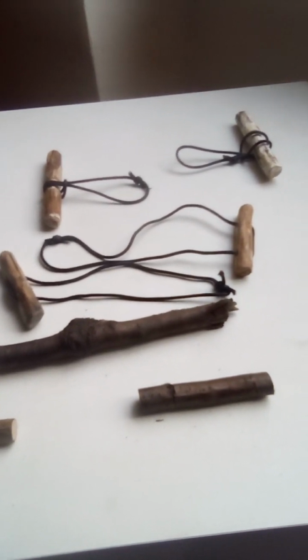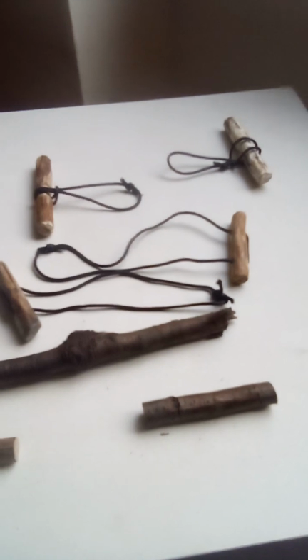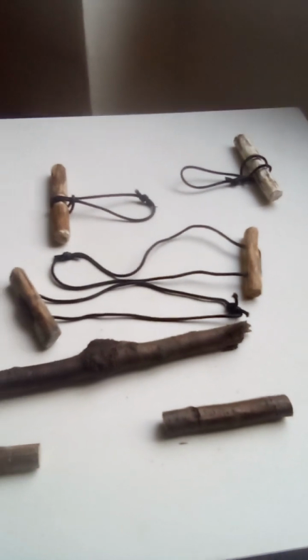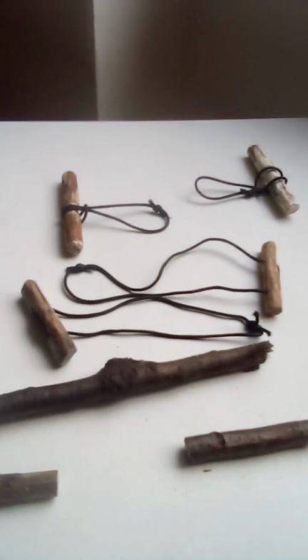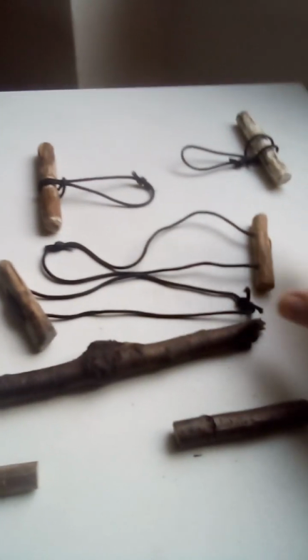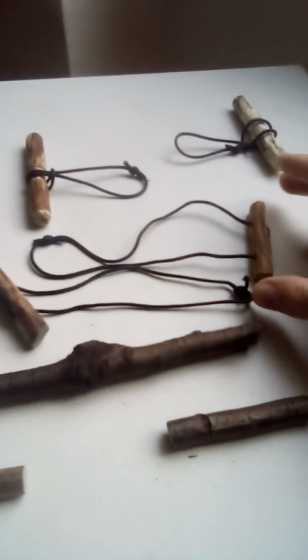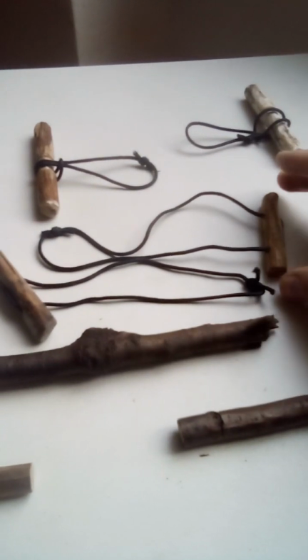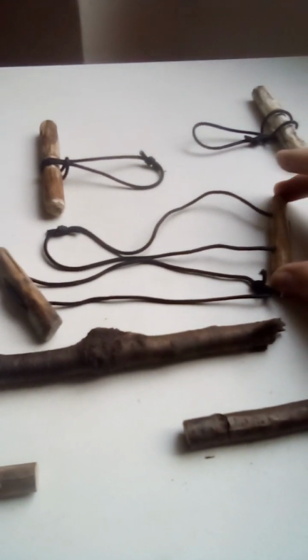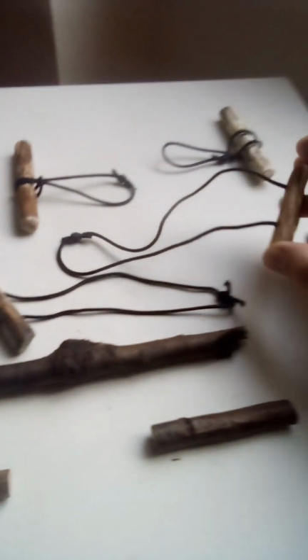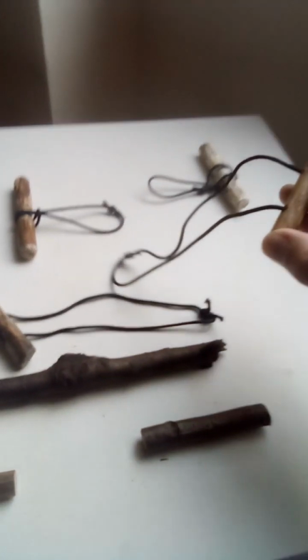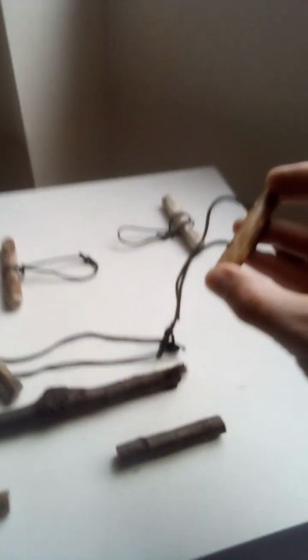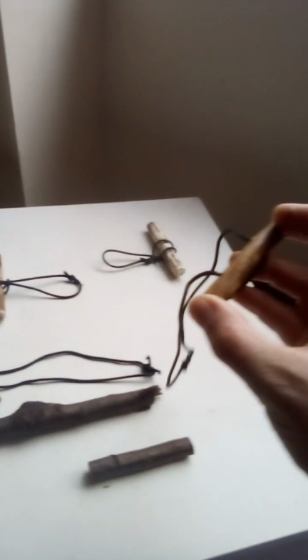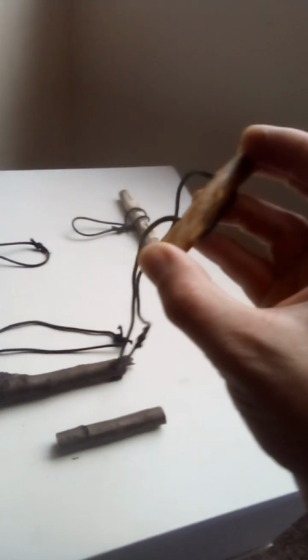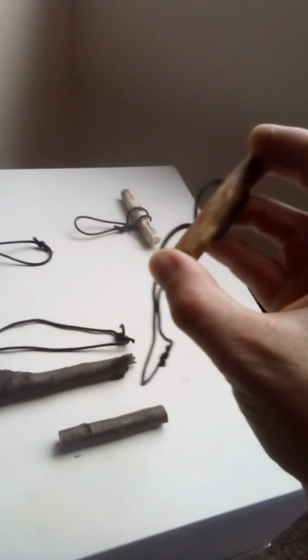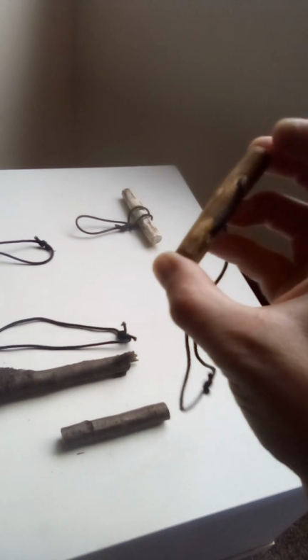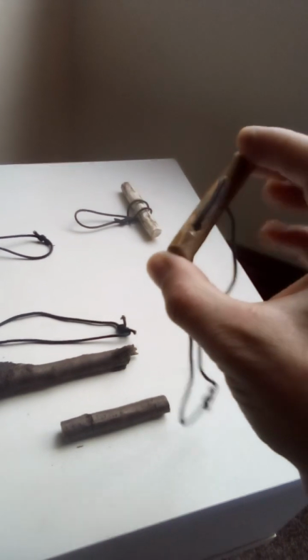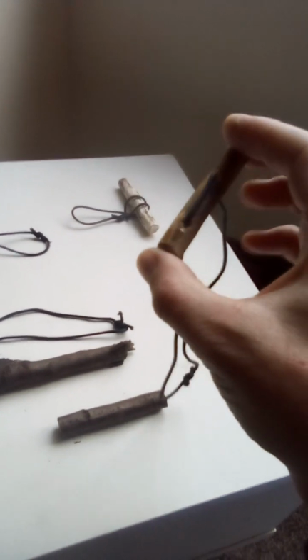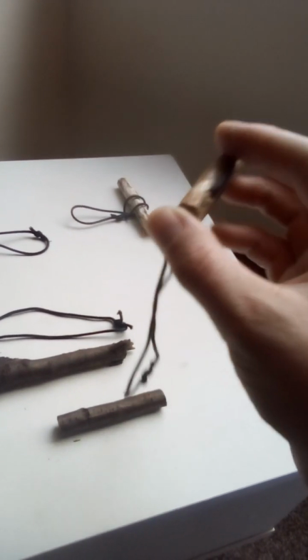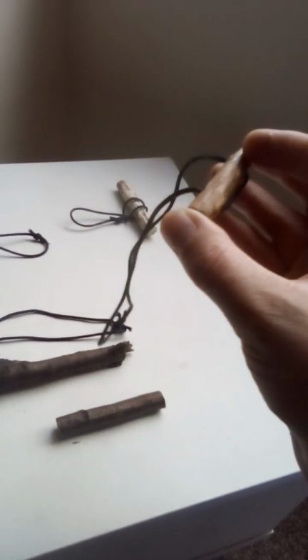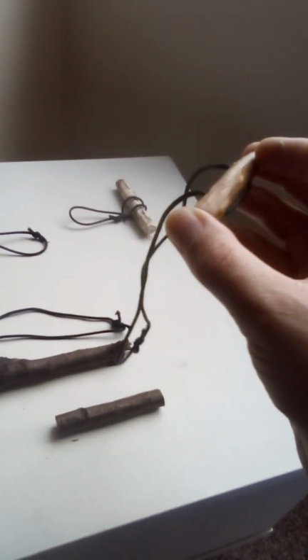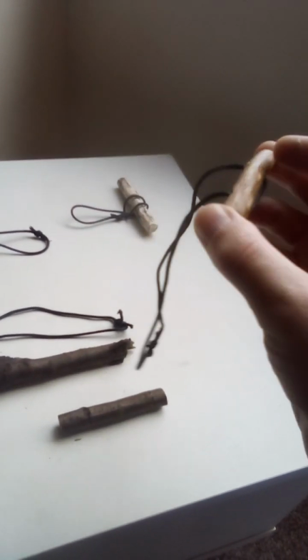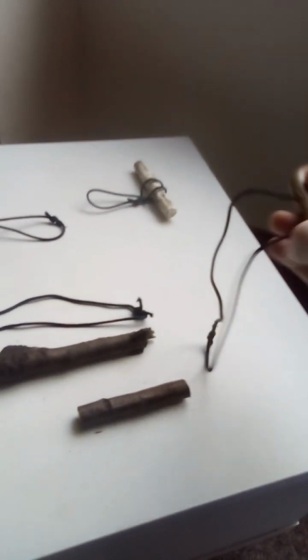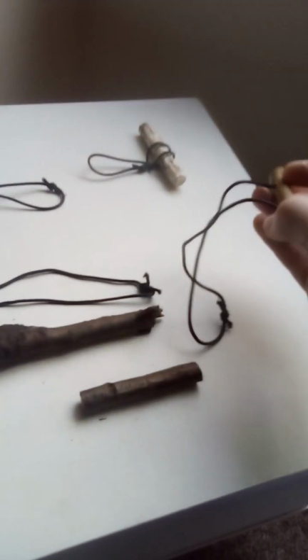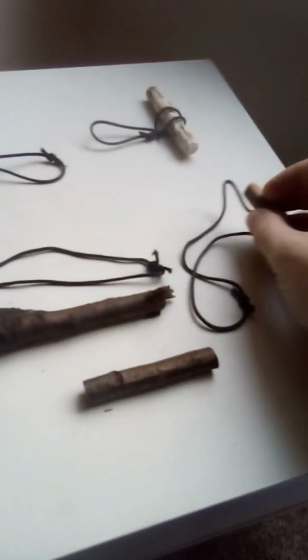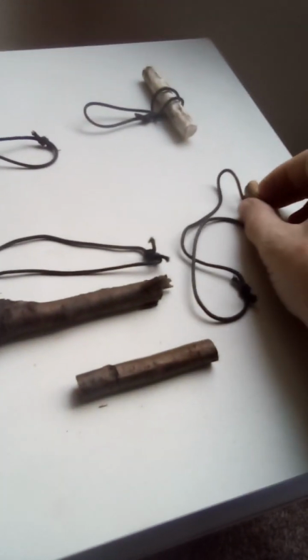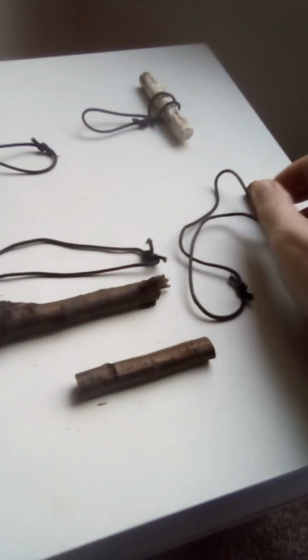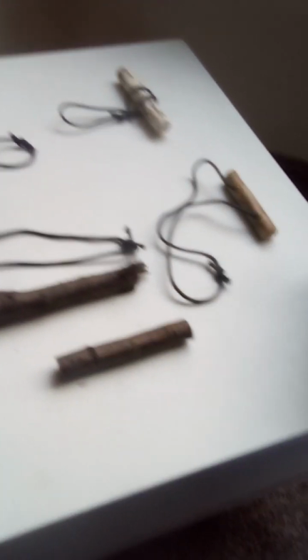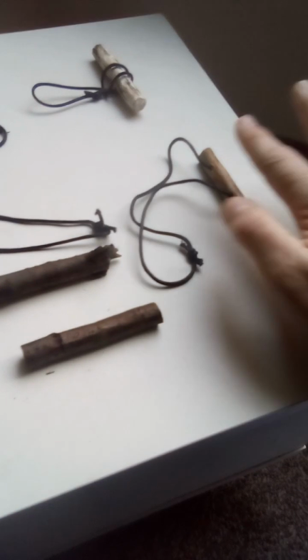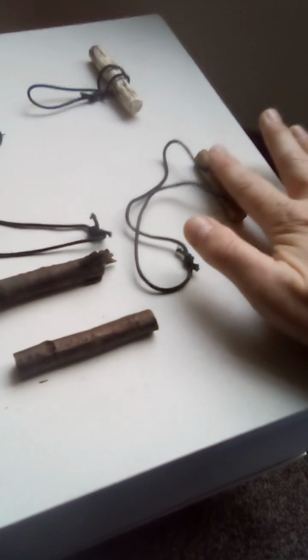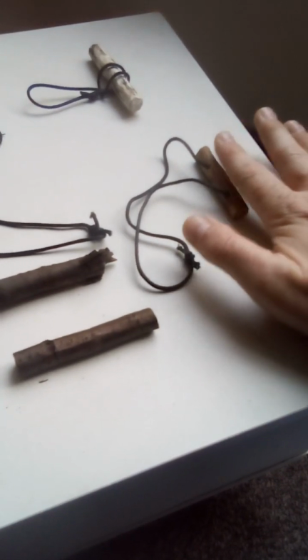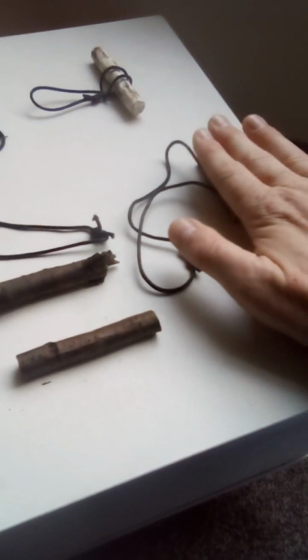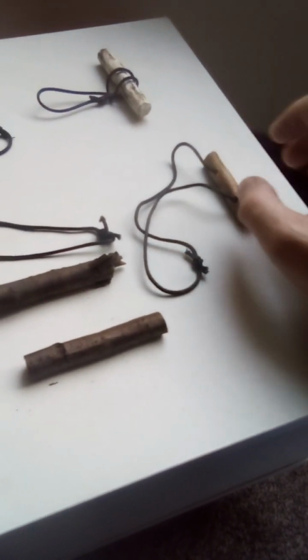Now onto the second build: the feed through toggle. Exactly the same process for making it to a finger's length or so.